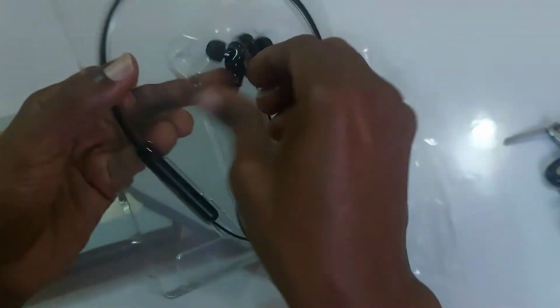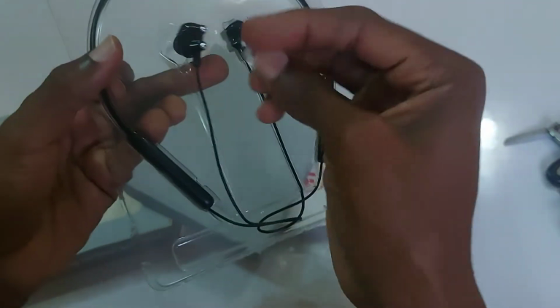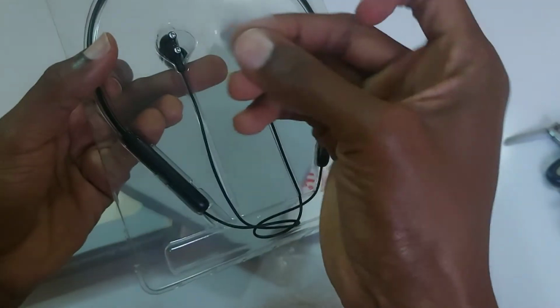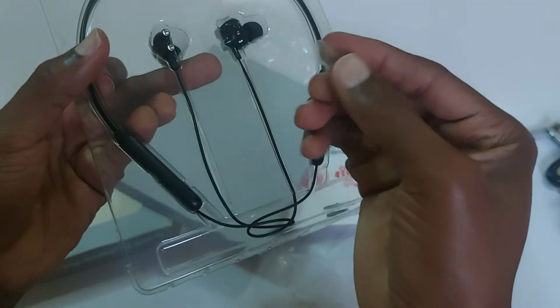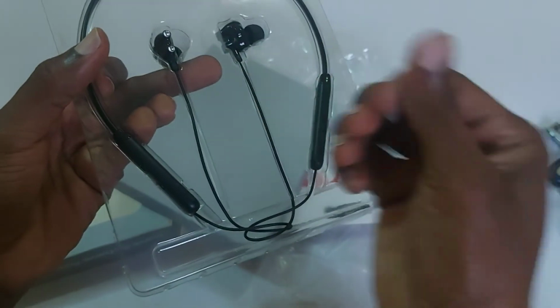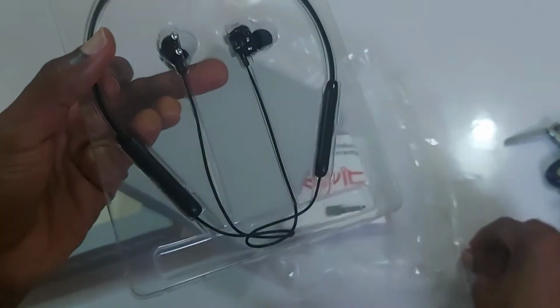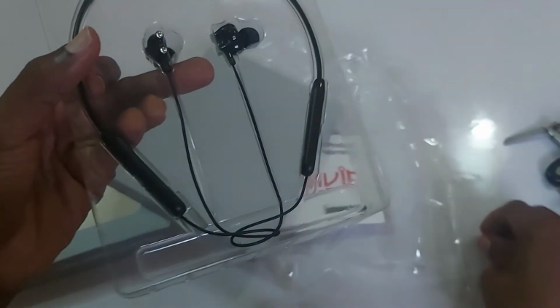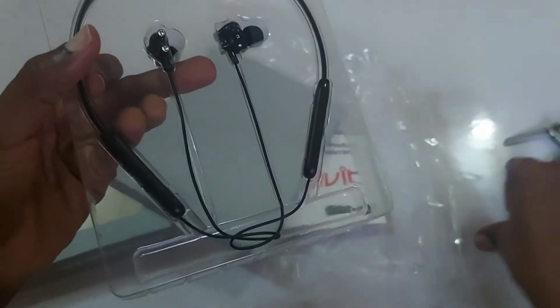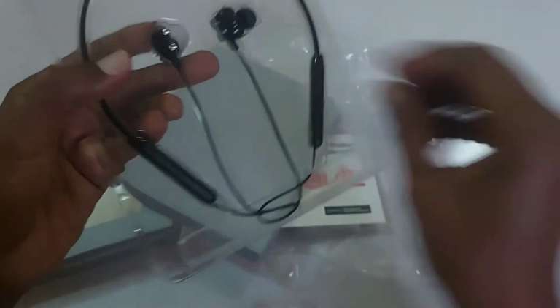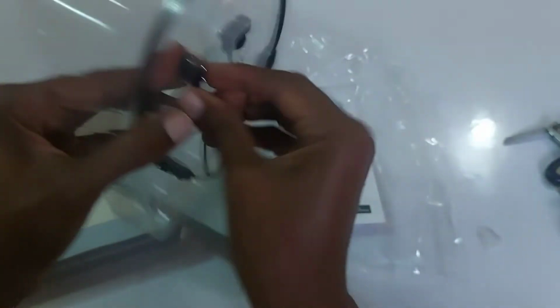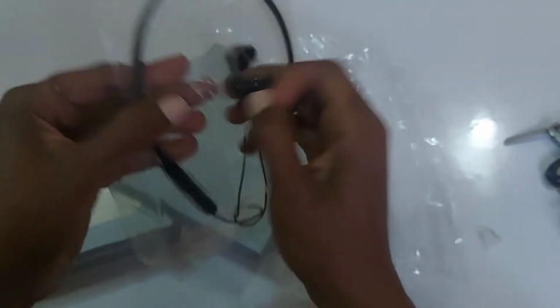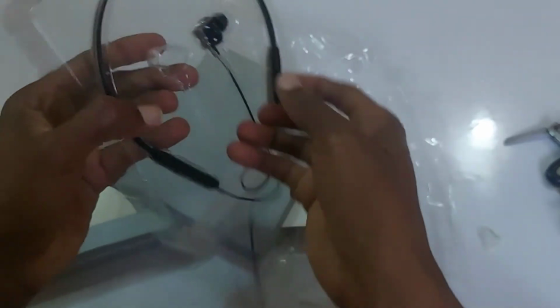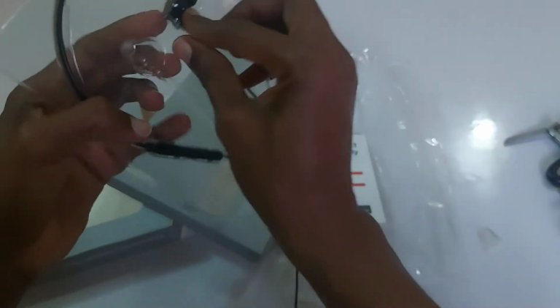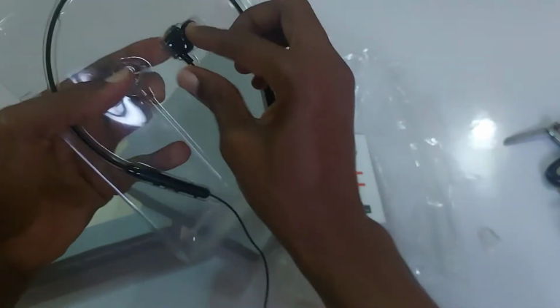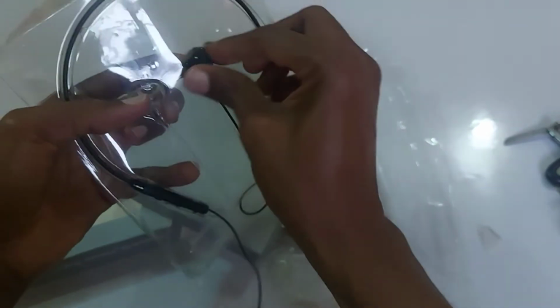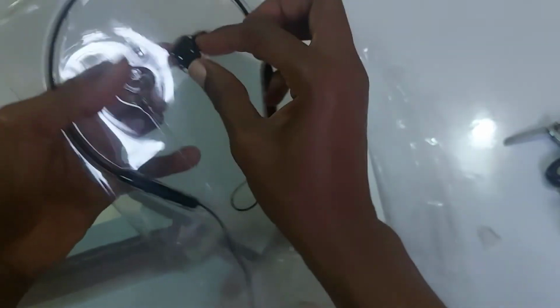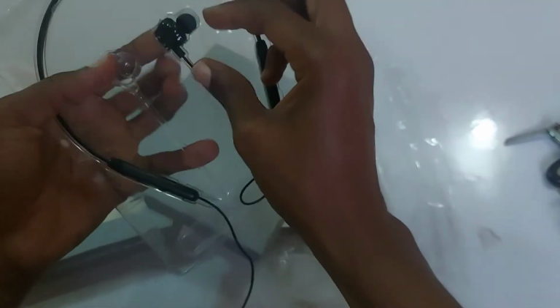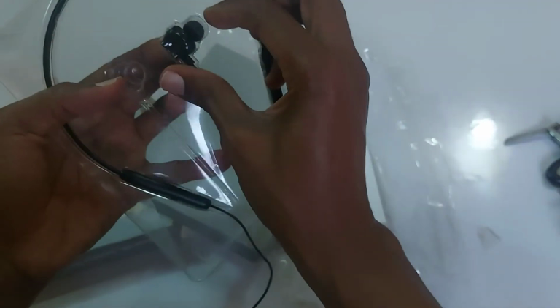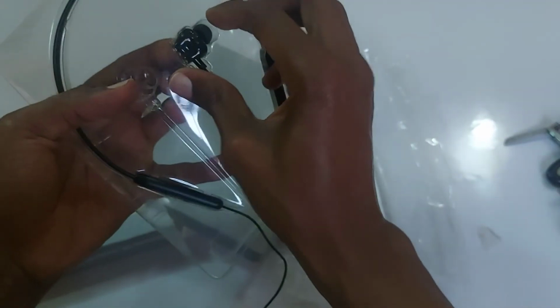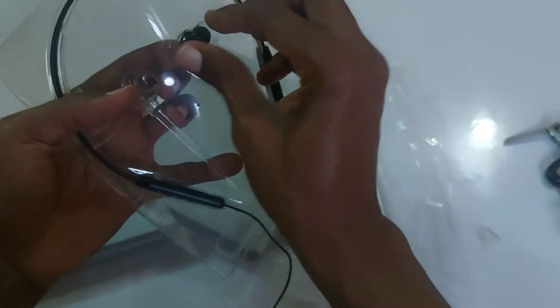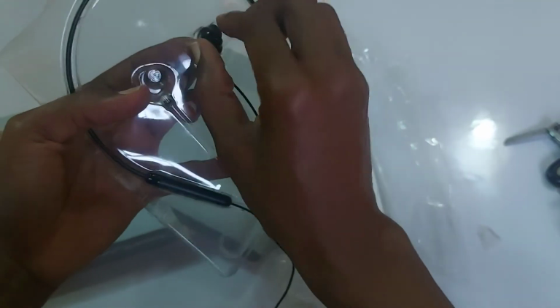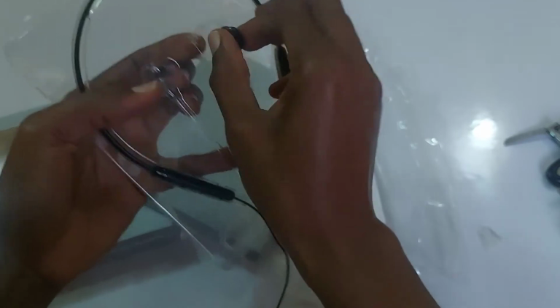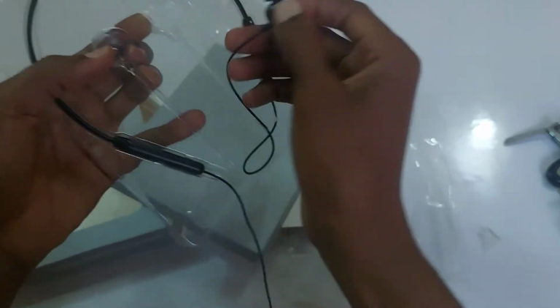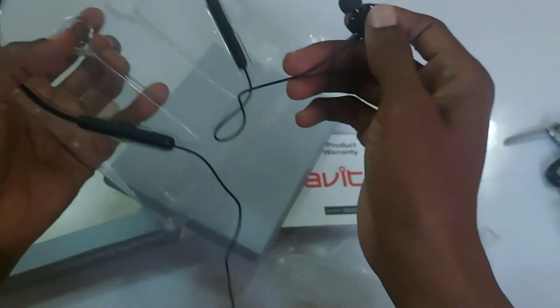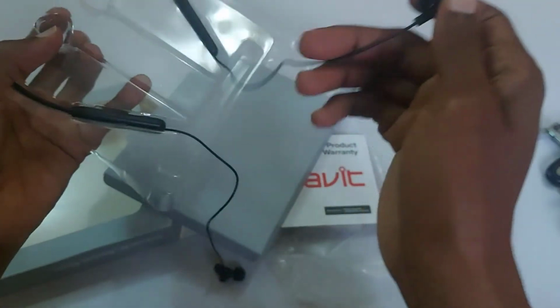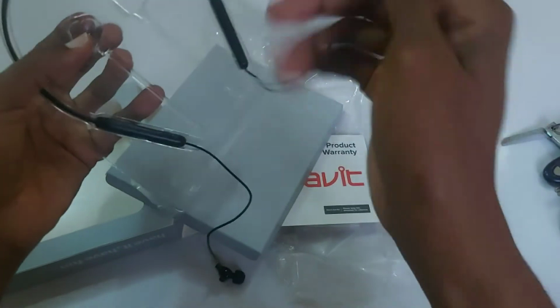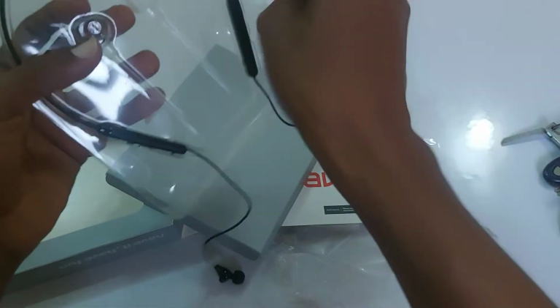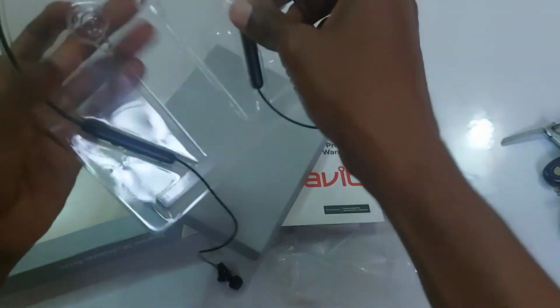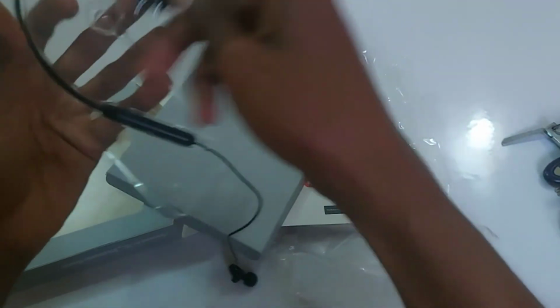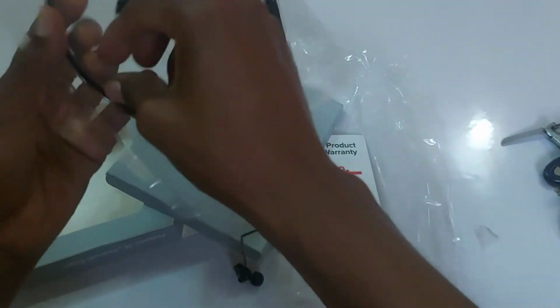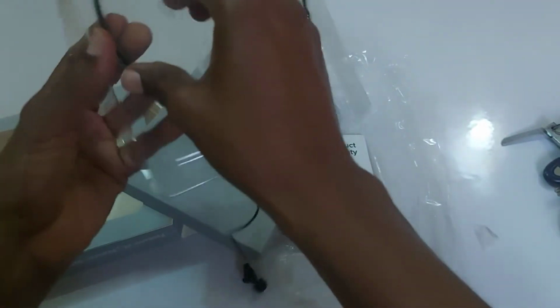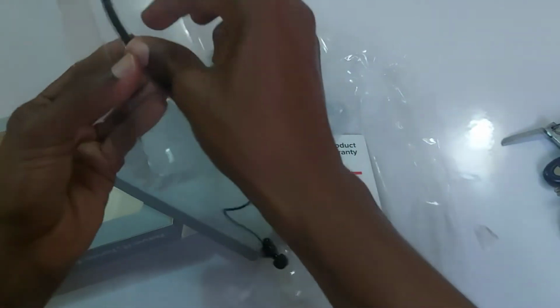Okay, the seal is out. We'll just get it out — I'm going to have to push this out. It's pretty difficult to unbox; it's taking quite a bit of time.